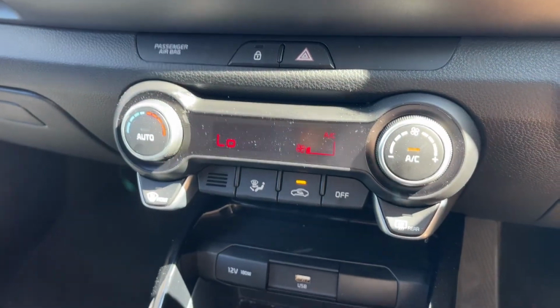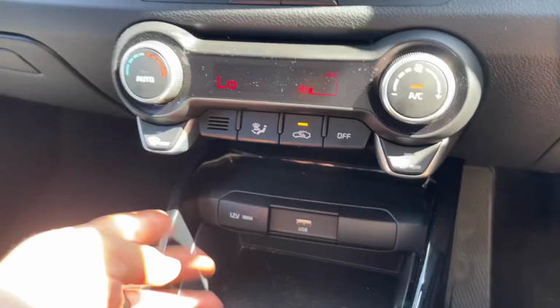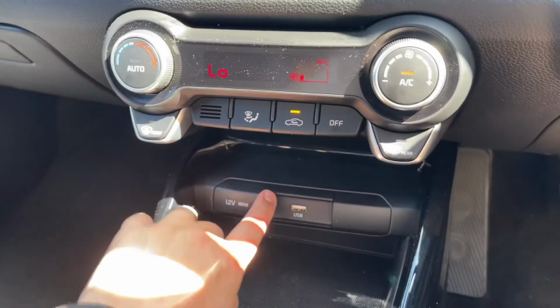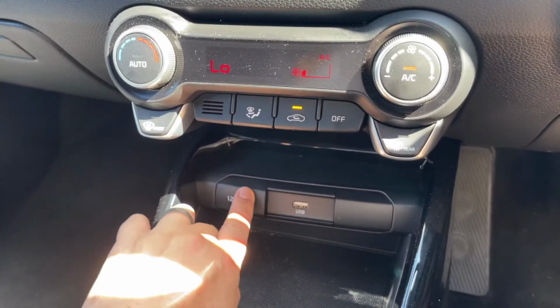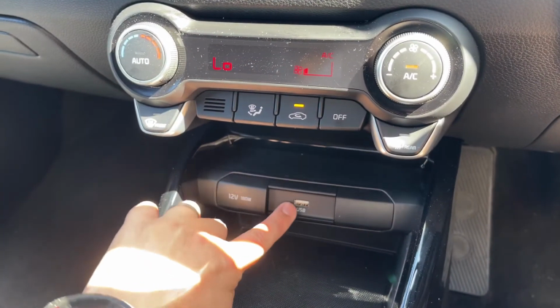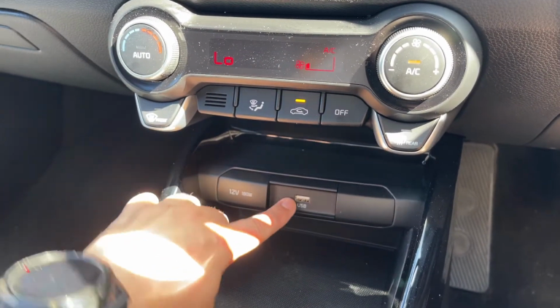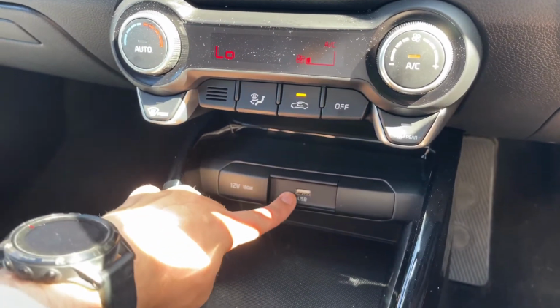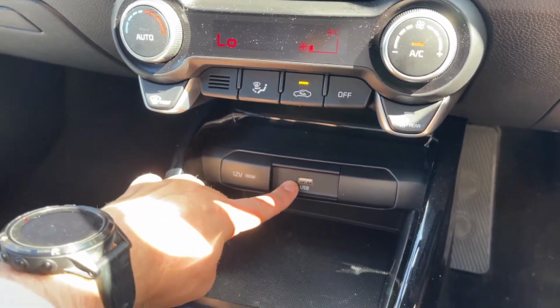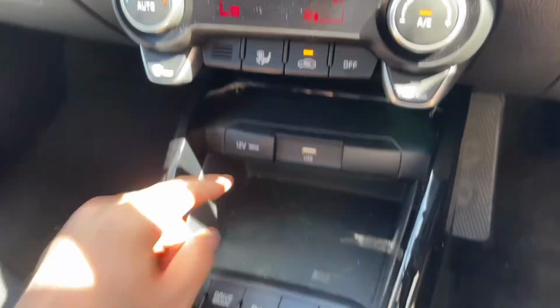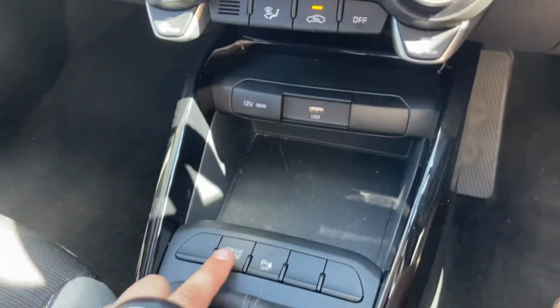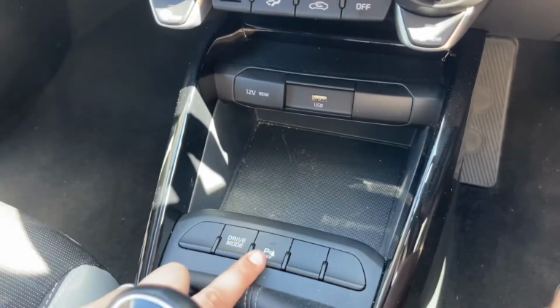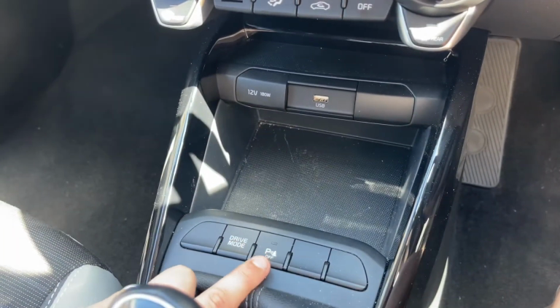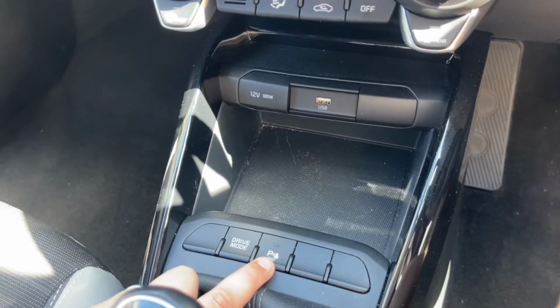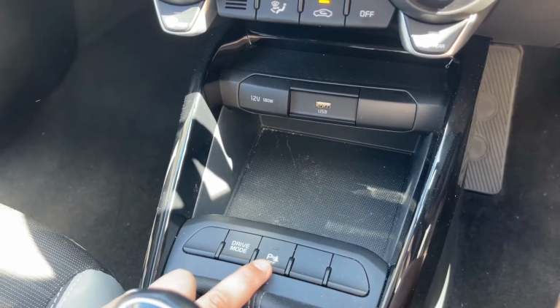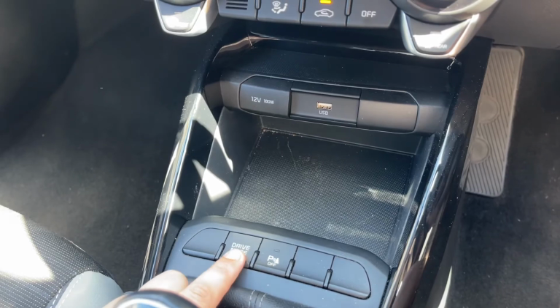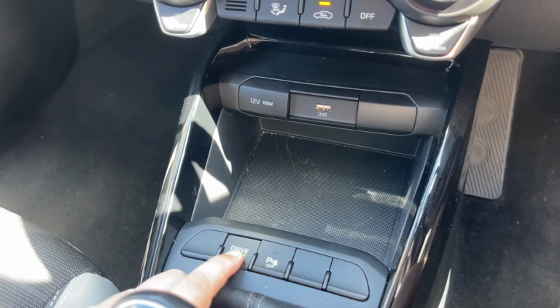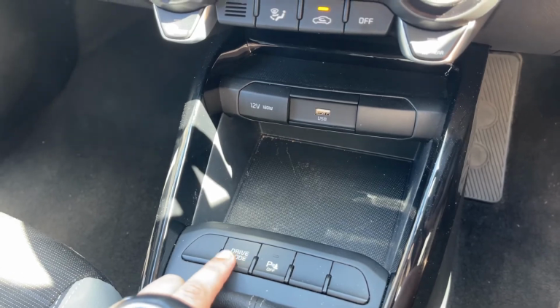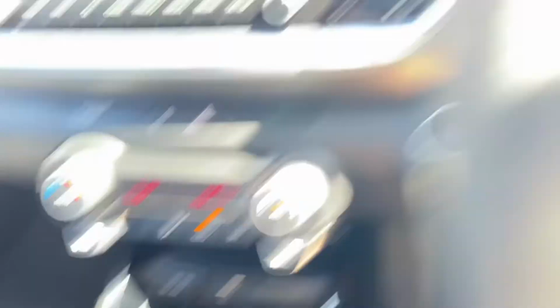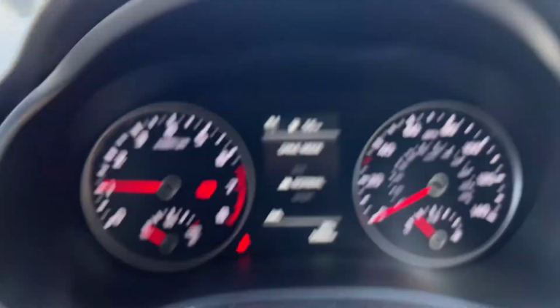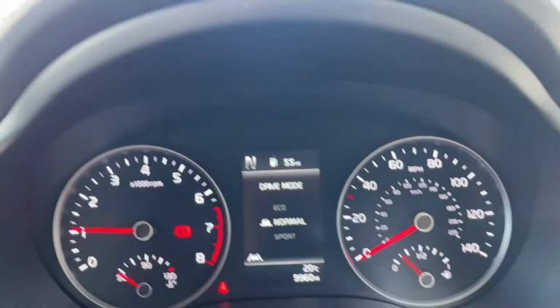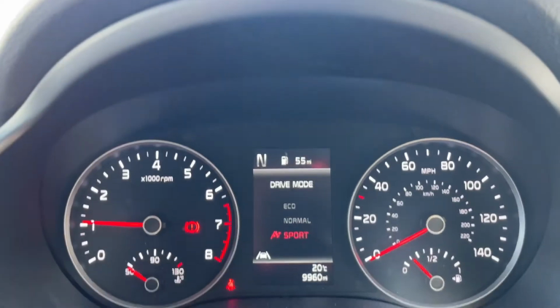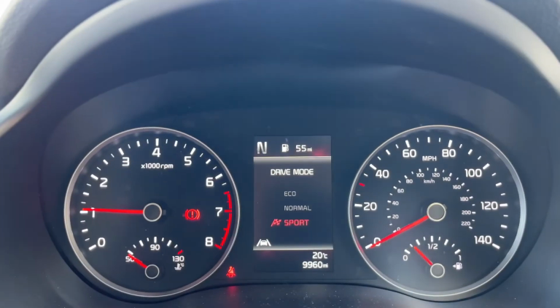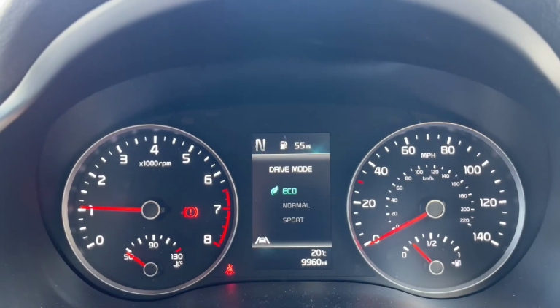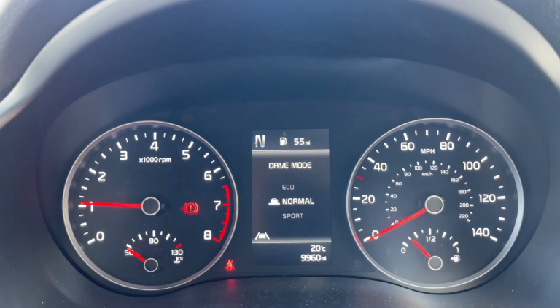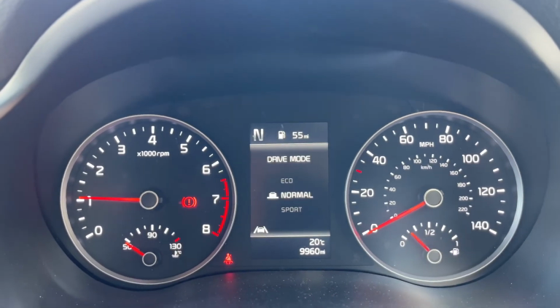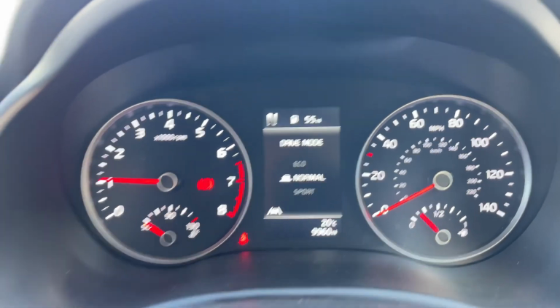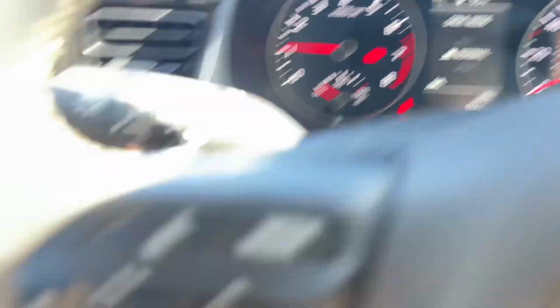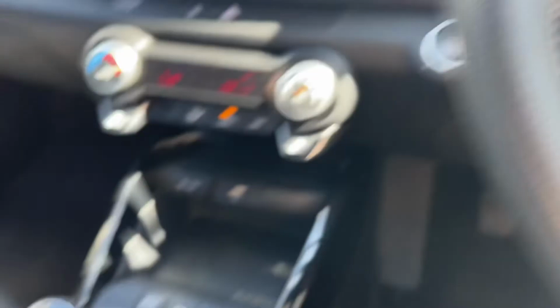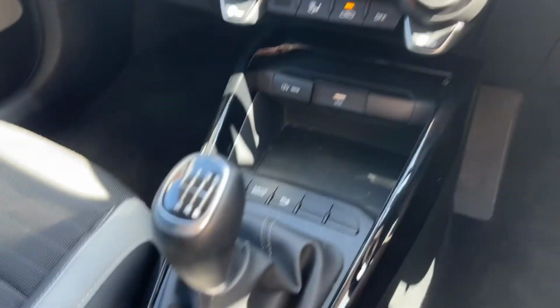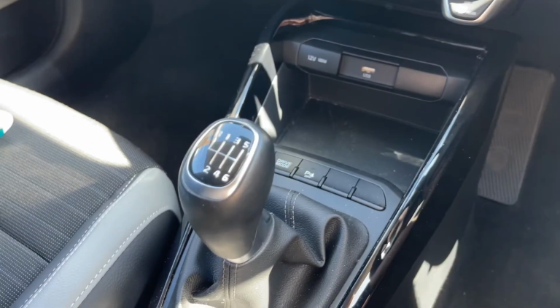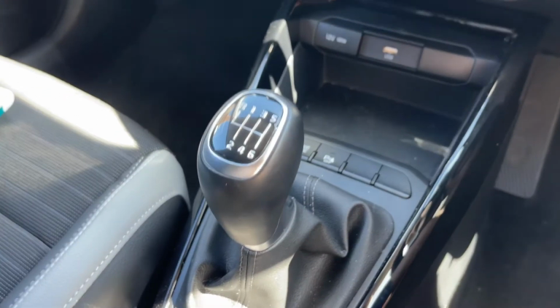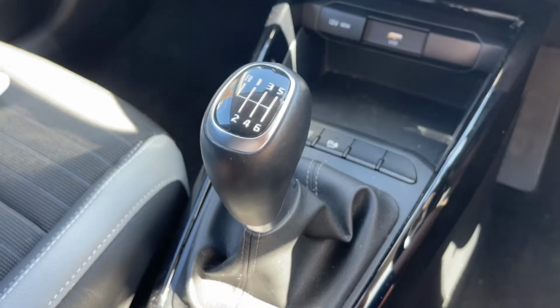Underneath that we have a 12 volt charging socket and a USB input. We can turn the parking sensors on and off. Drive mode will put the car into normal, sport, or eco. And lastly we have a six speed manual gearbox.